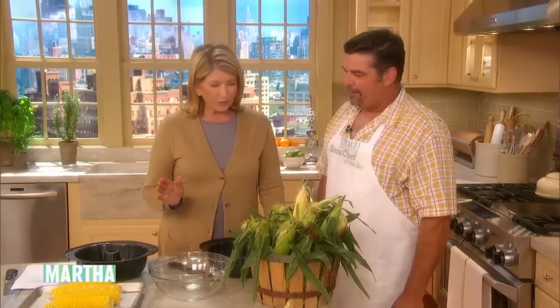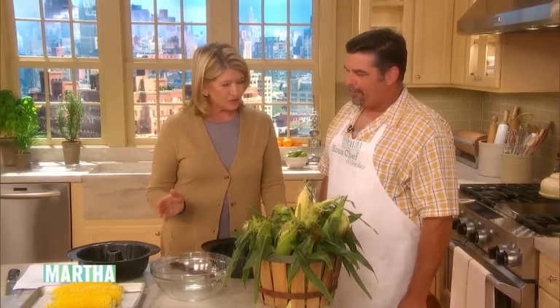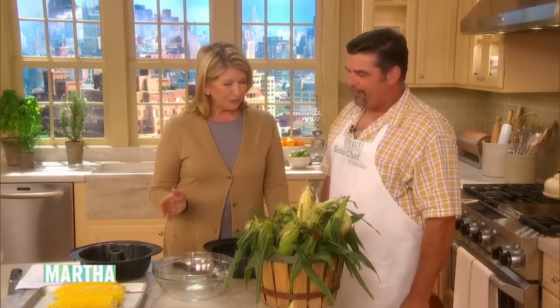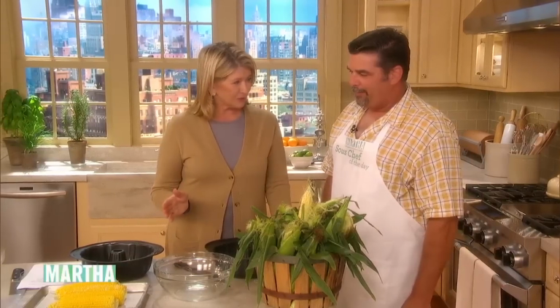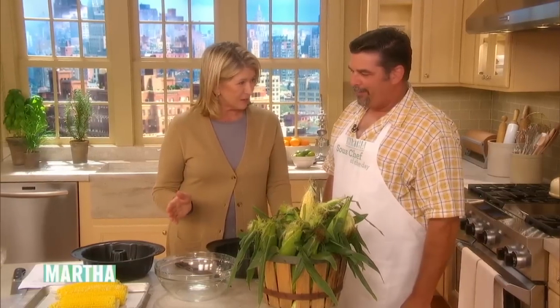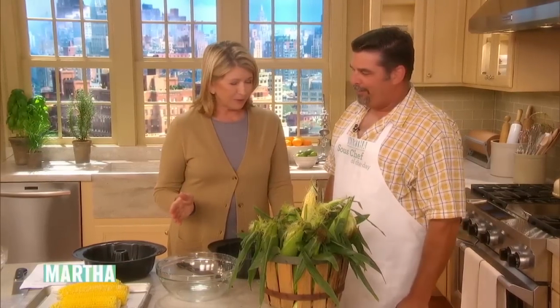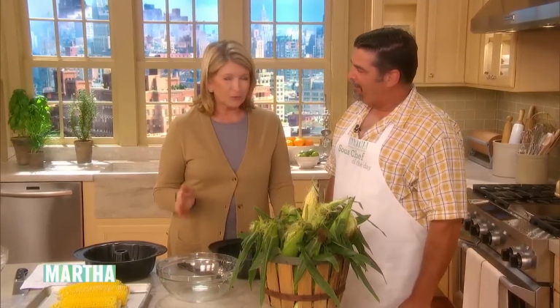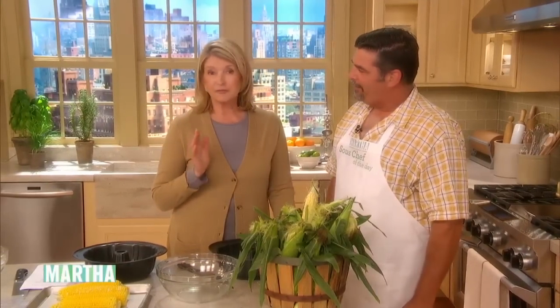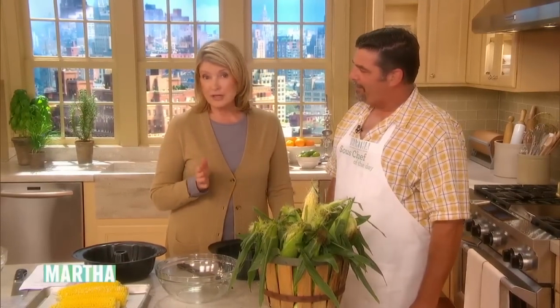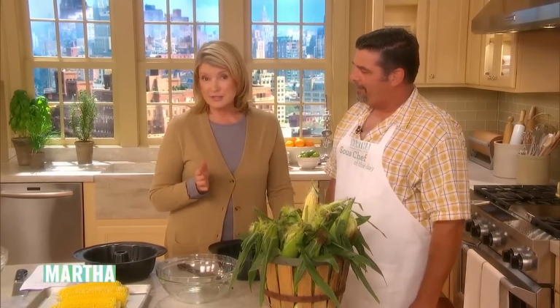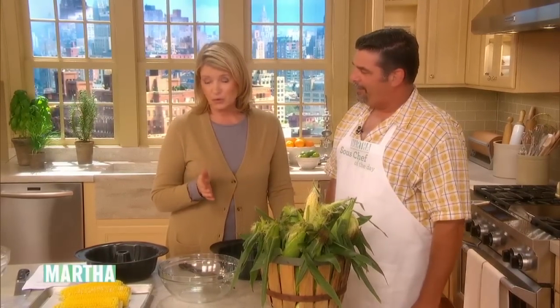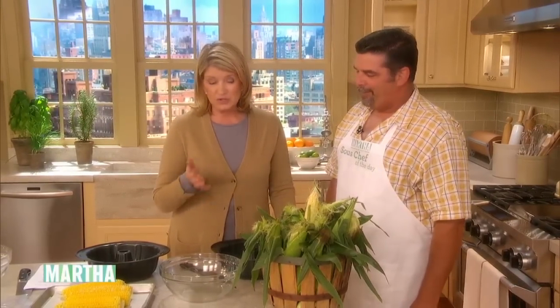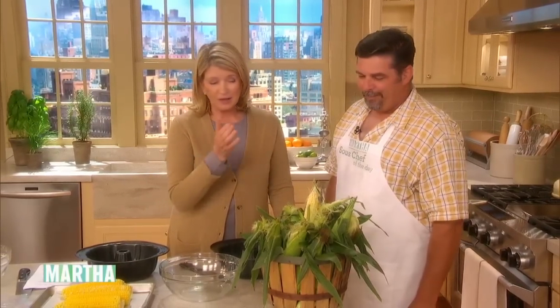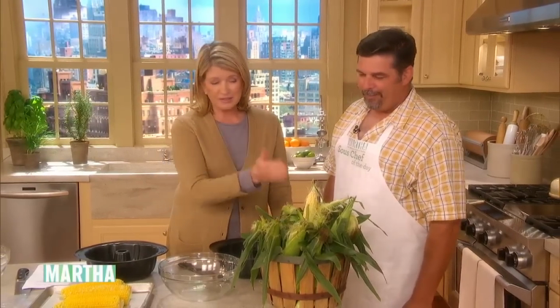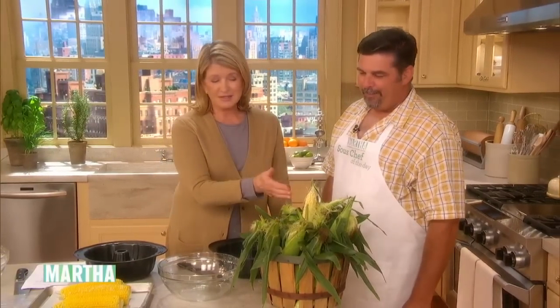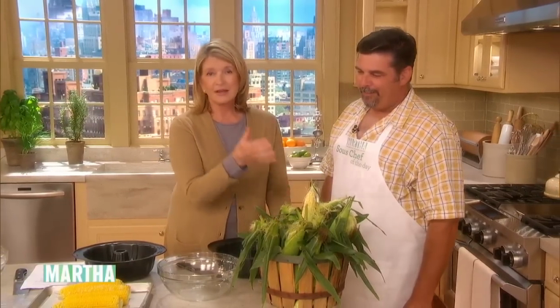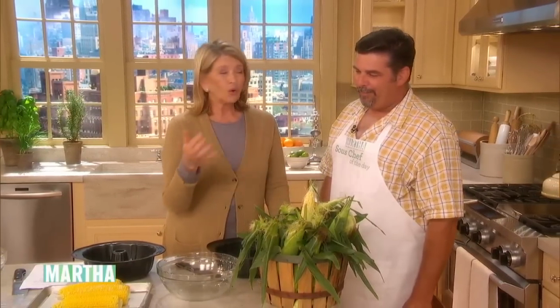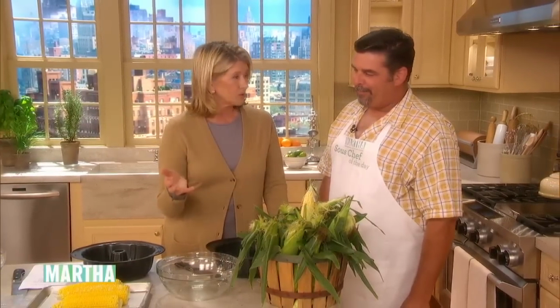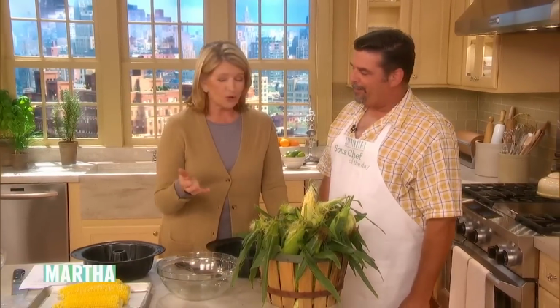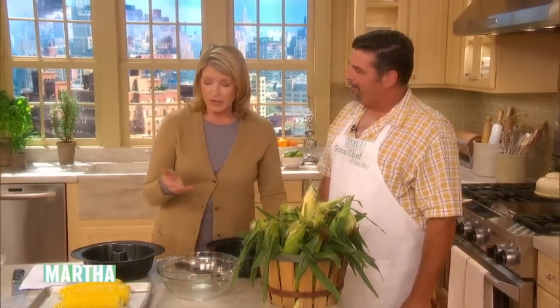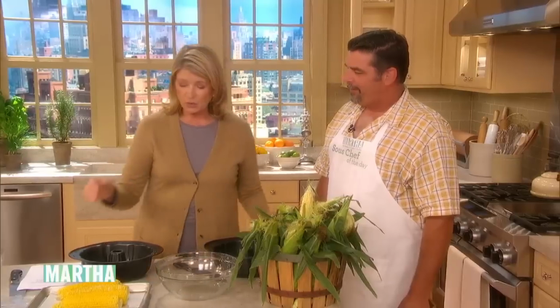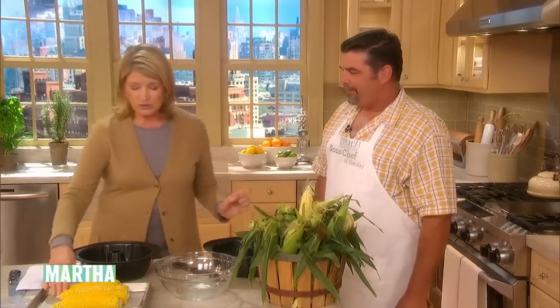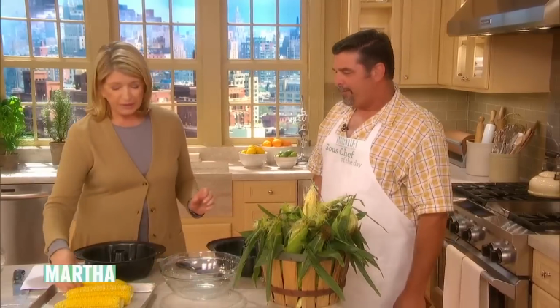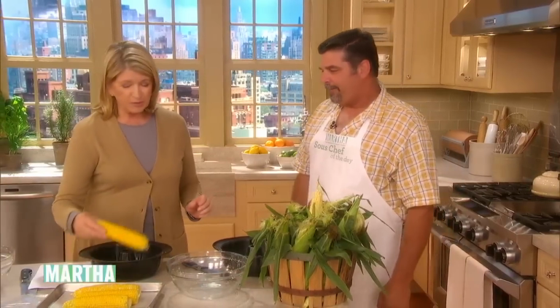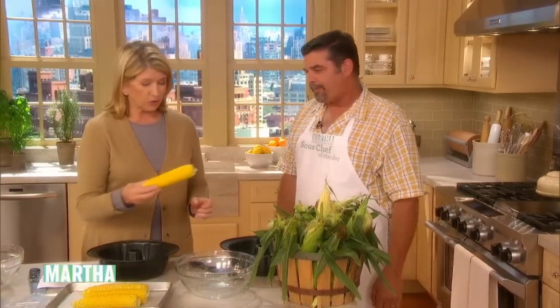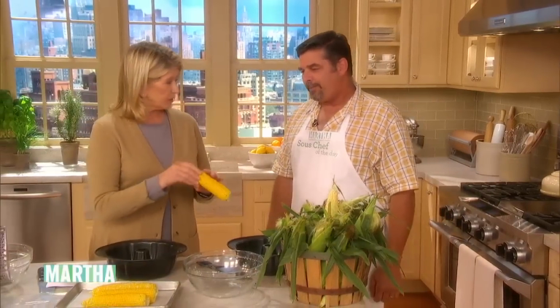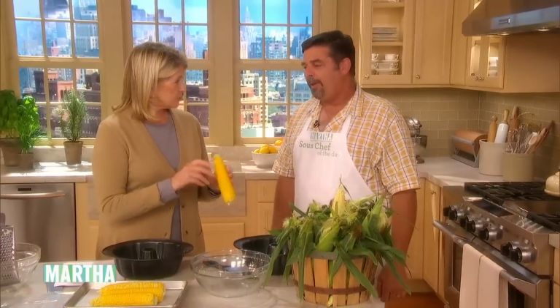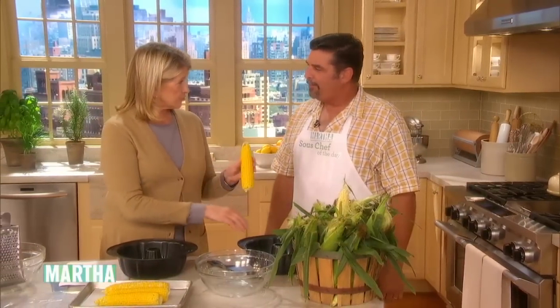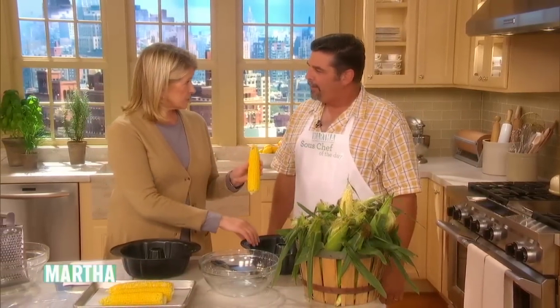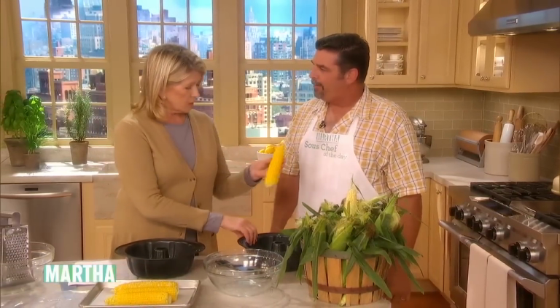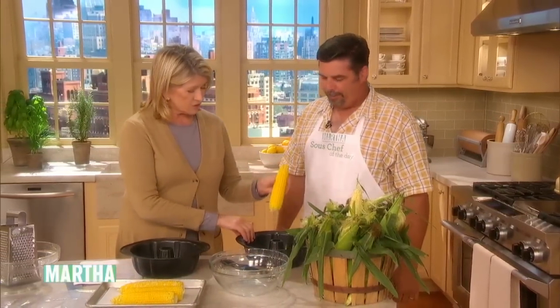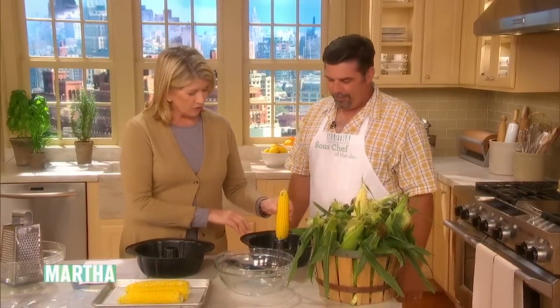I wanted to show you a little tip. We're going to freeze some corn, because I like to taste that all winter long. So what I do is blanch my corn before I freeze it.